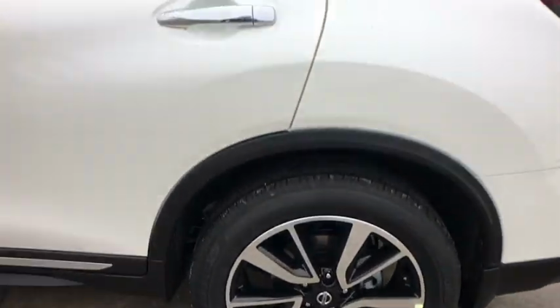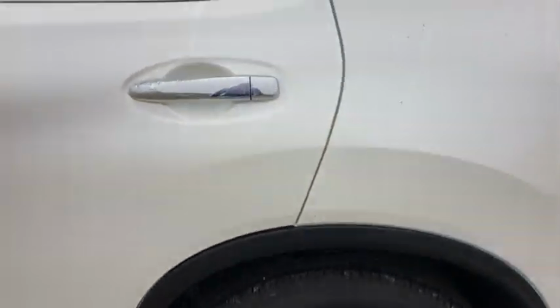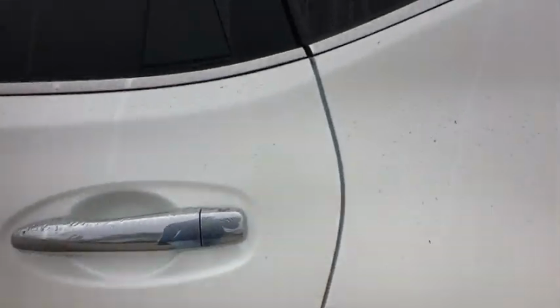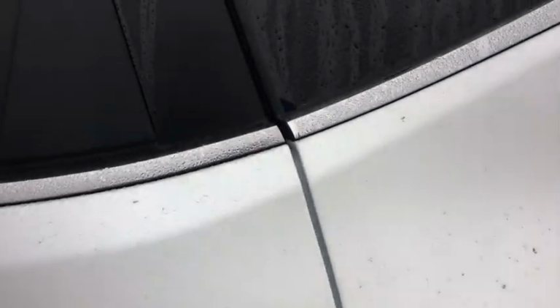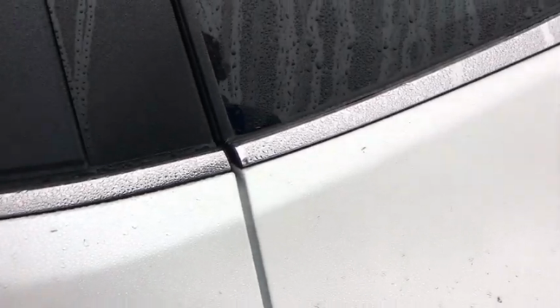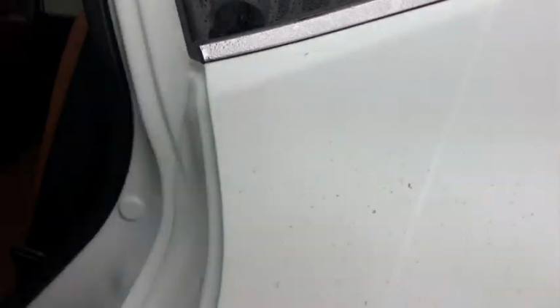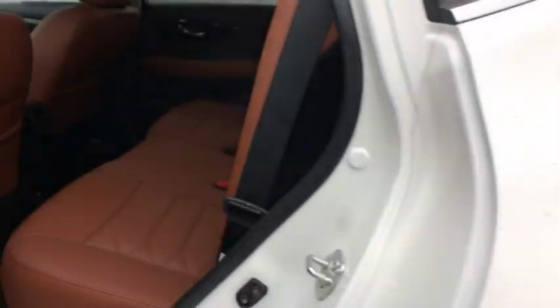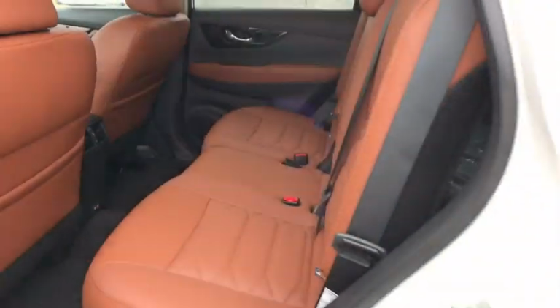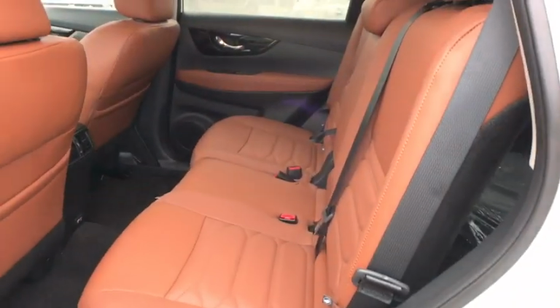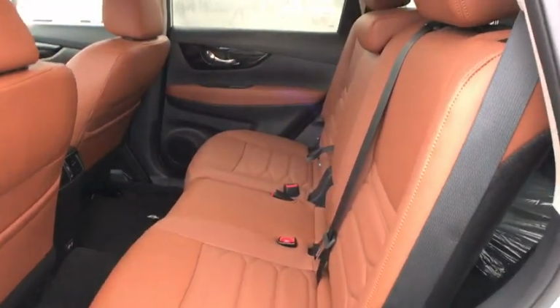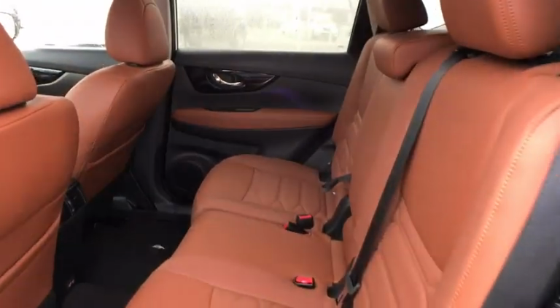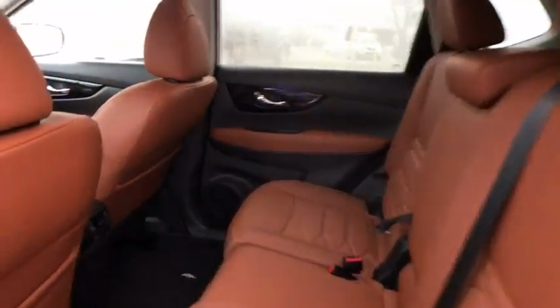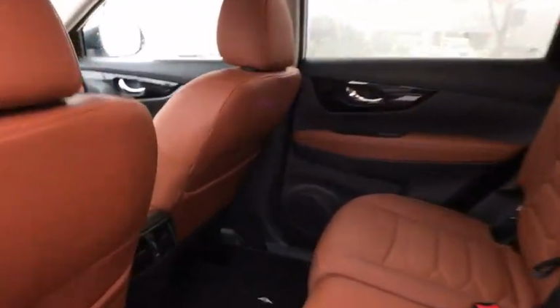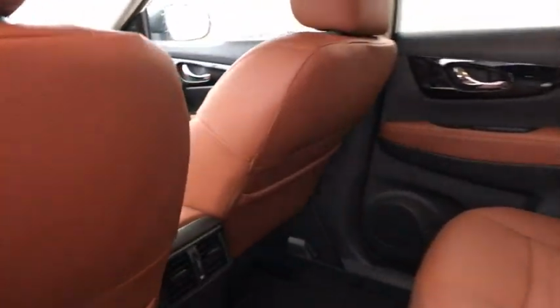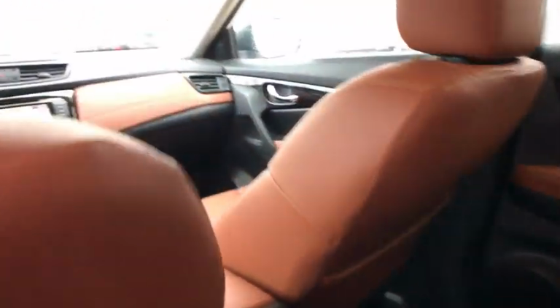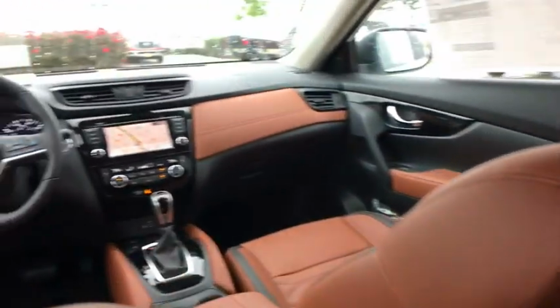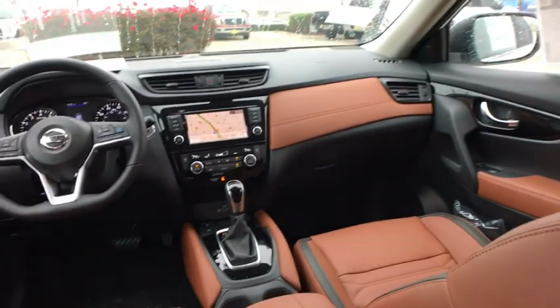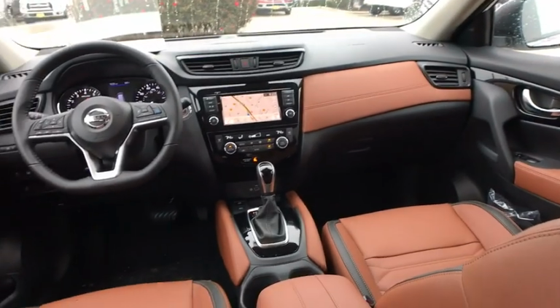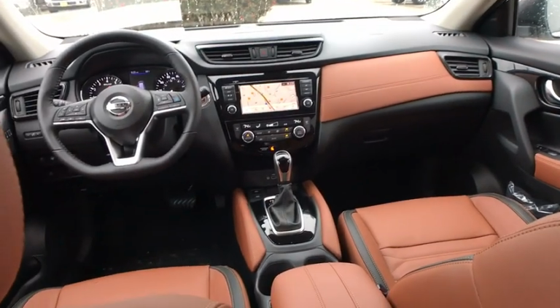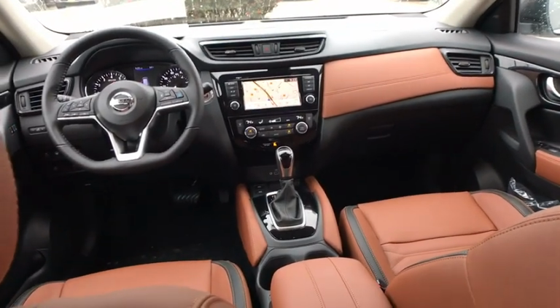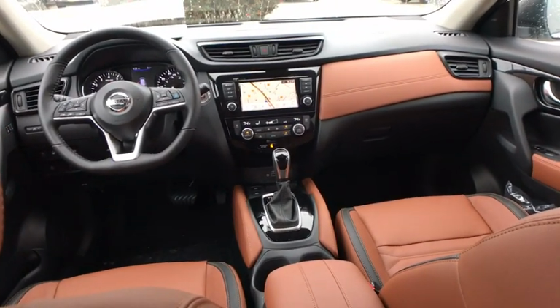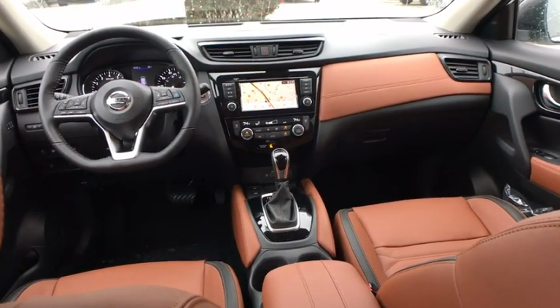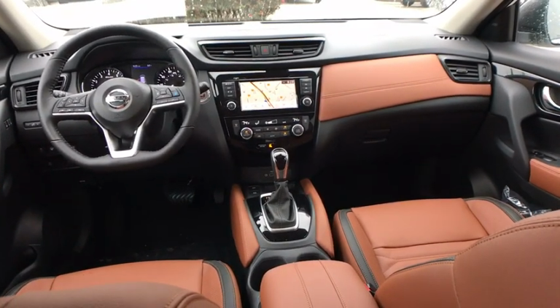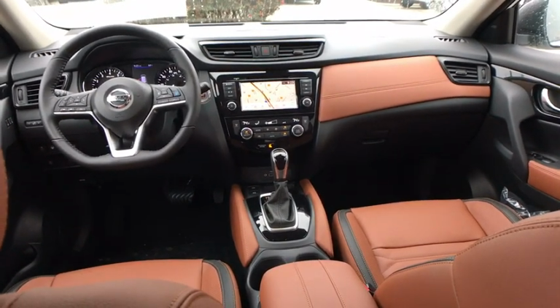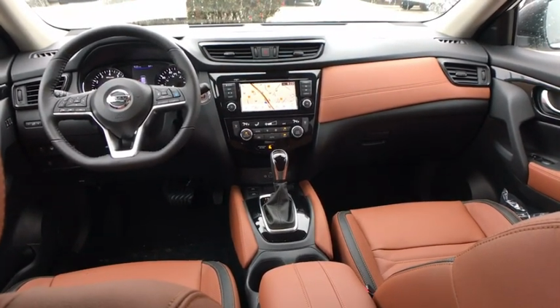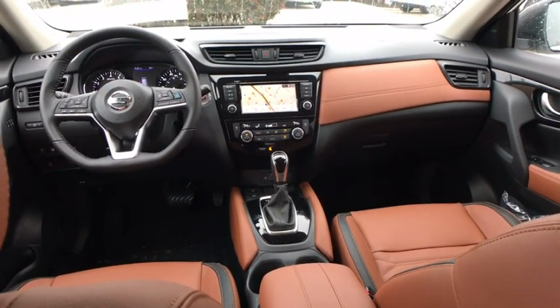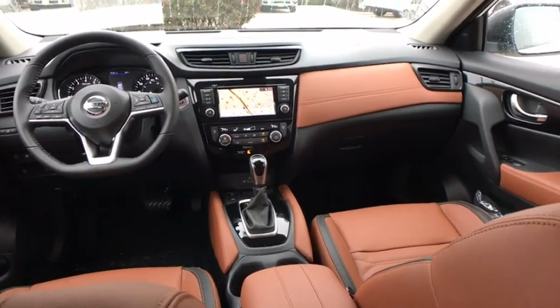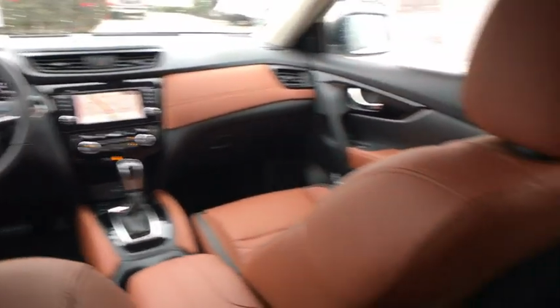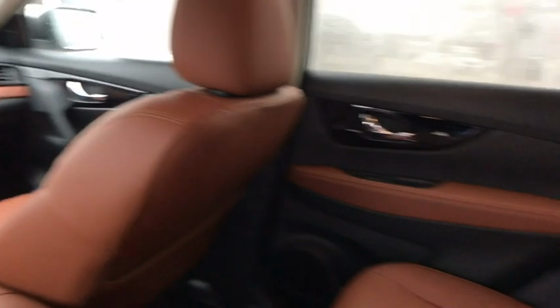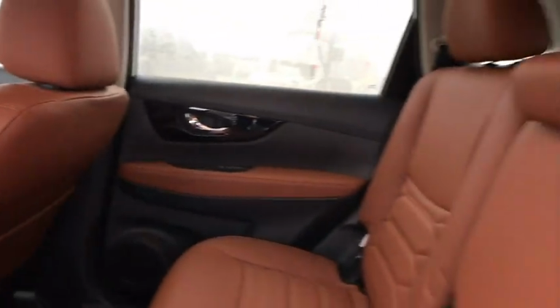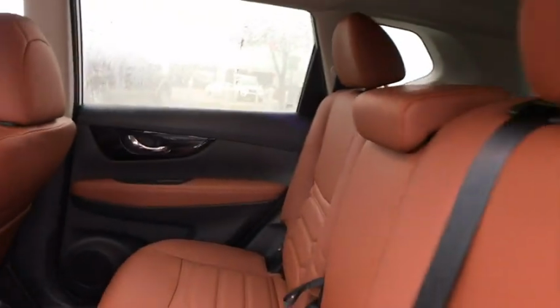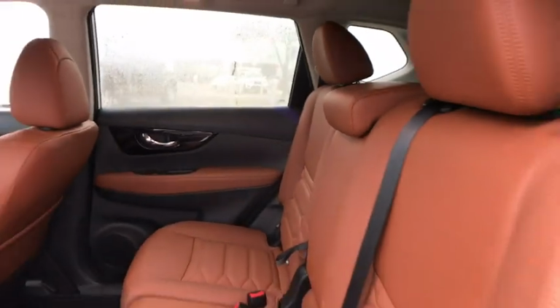Power passenger seat, lane departure warning, stability control, leather wrapped steering wheel, Bluetooth, adjustable steering wheel, power steering, auto dimming rear view mirror, aluminum wheels, four wheel disc brakes, cruise control.